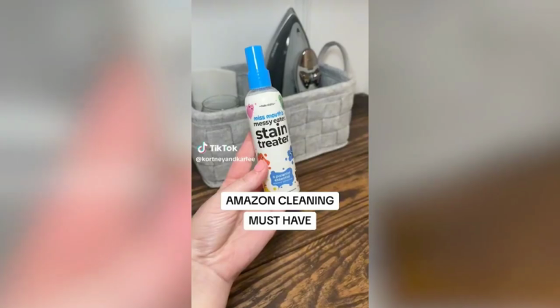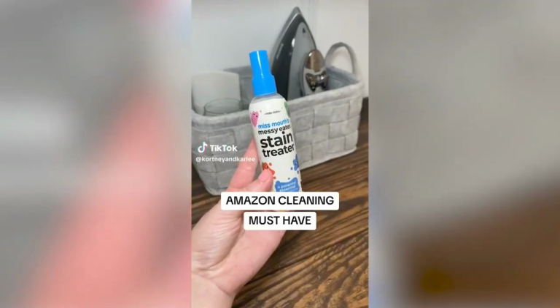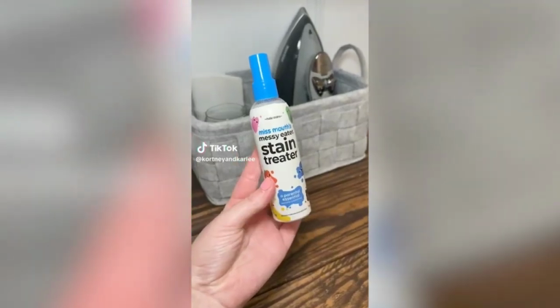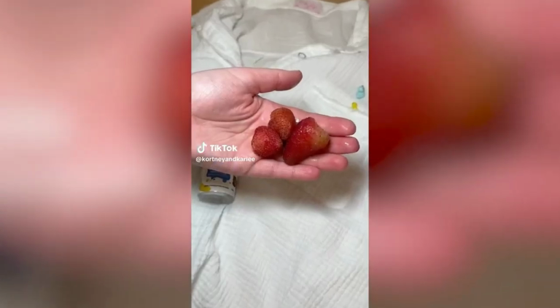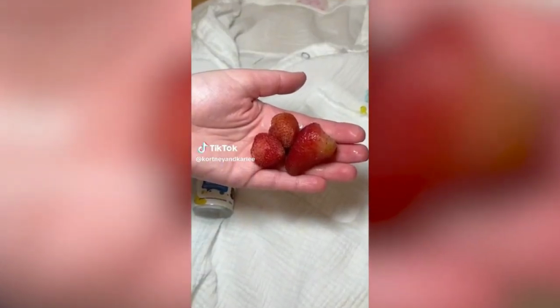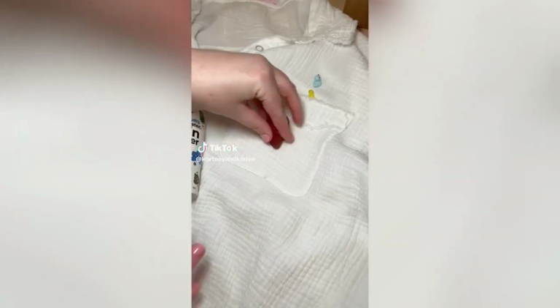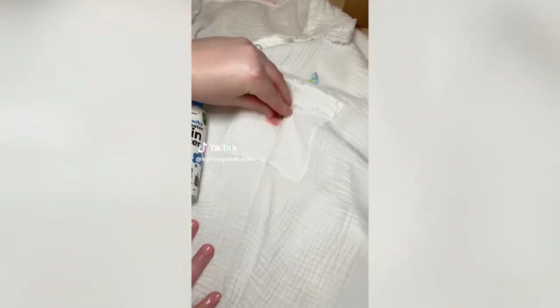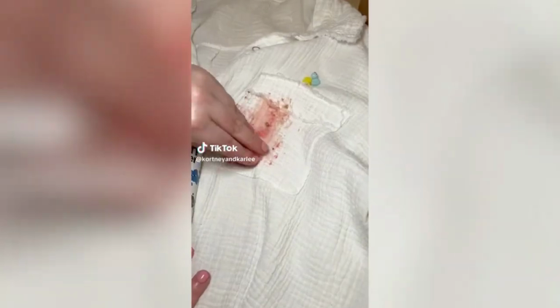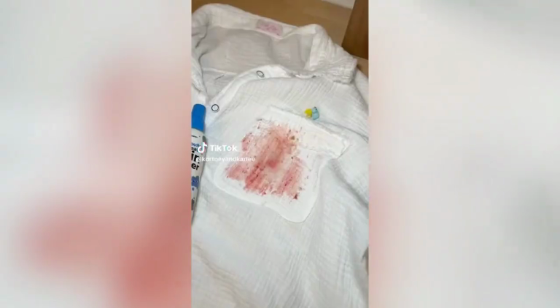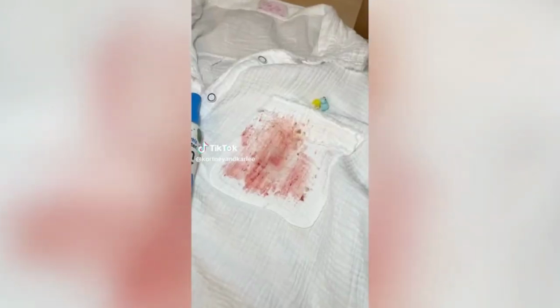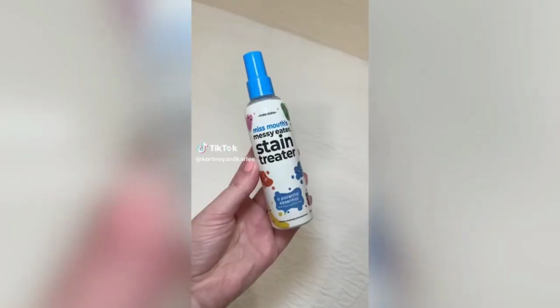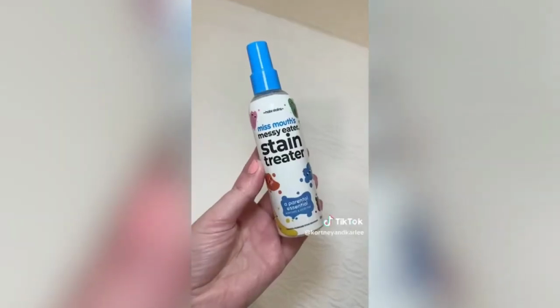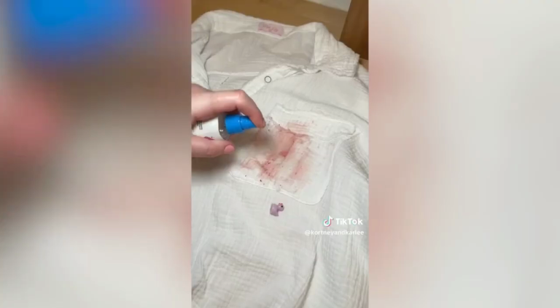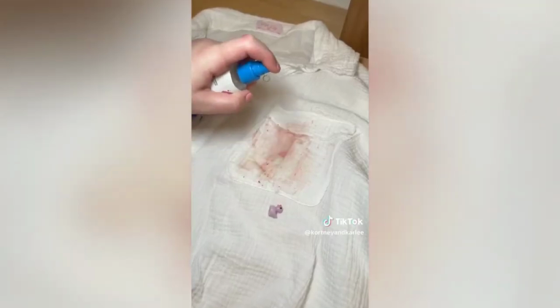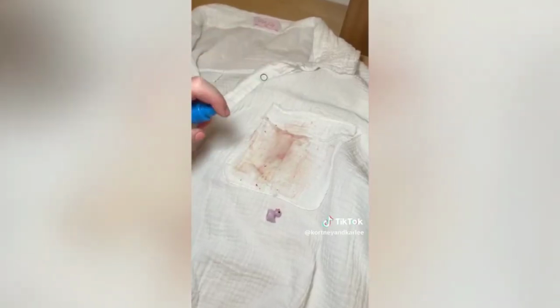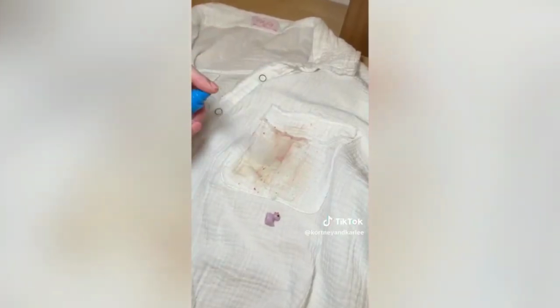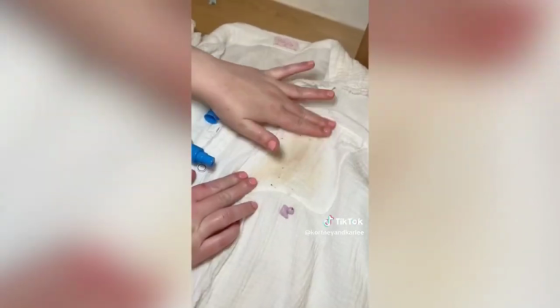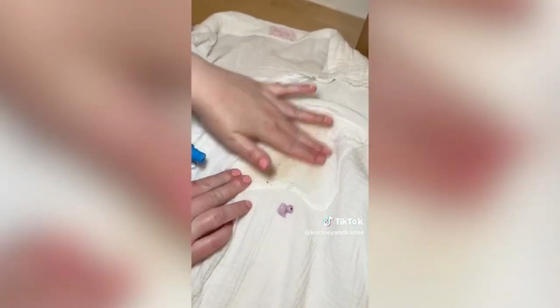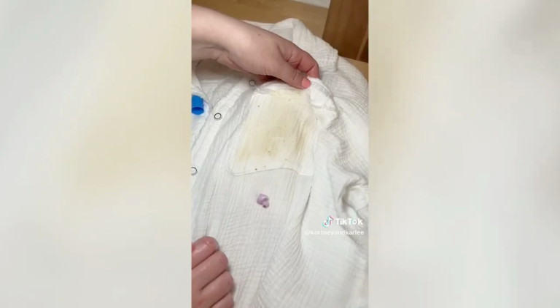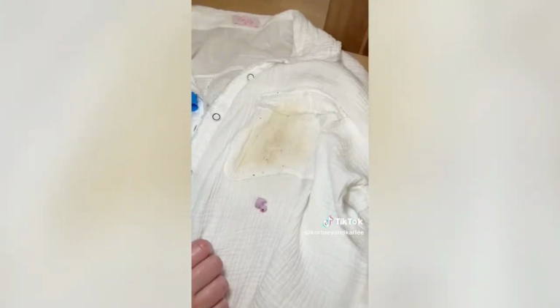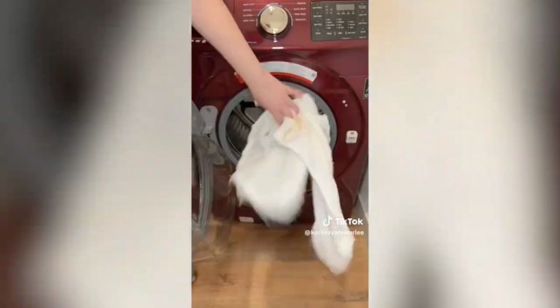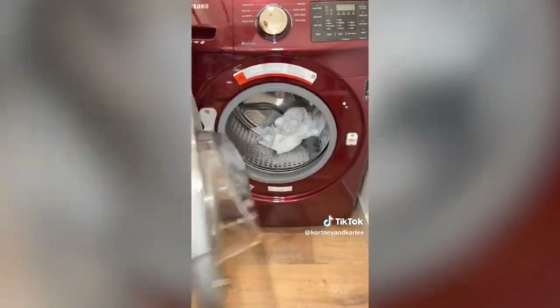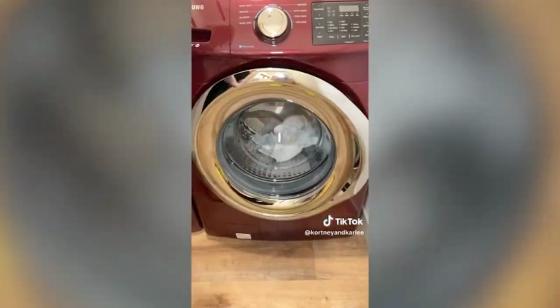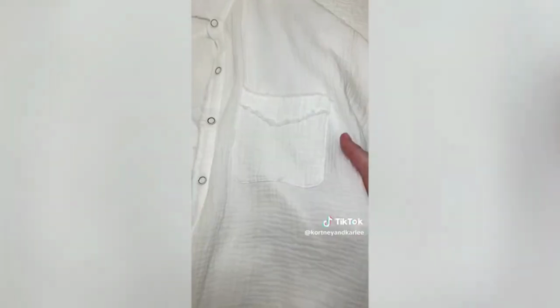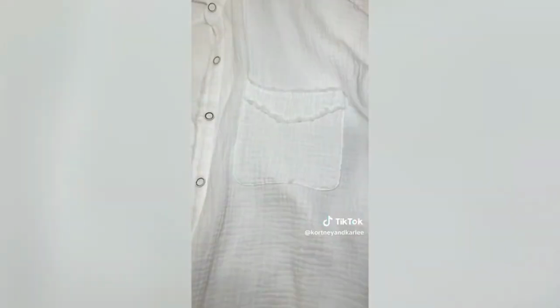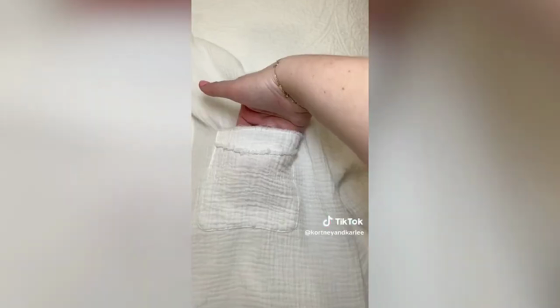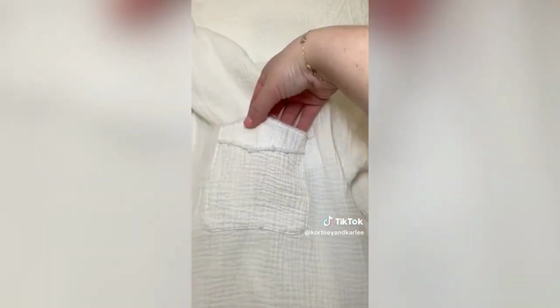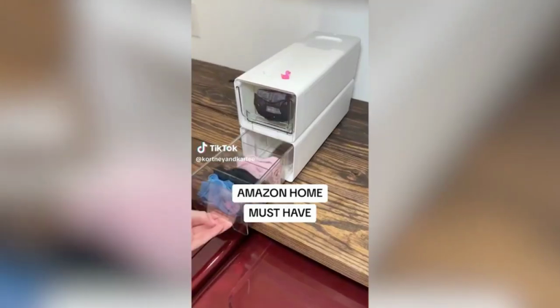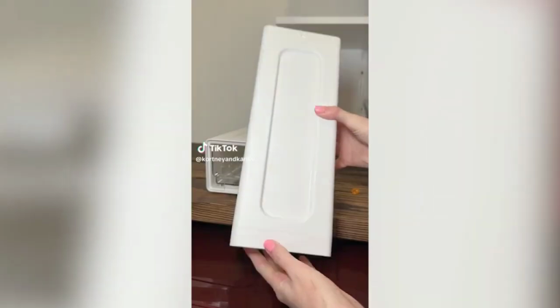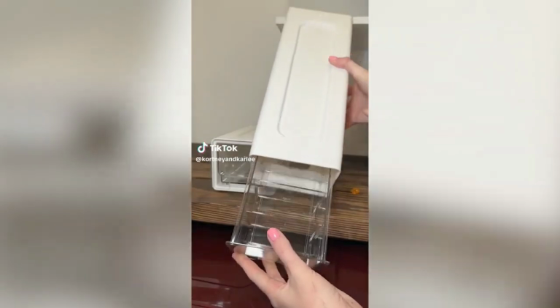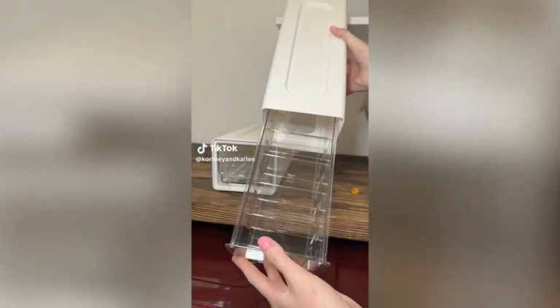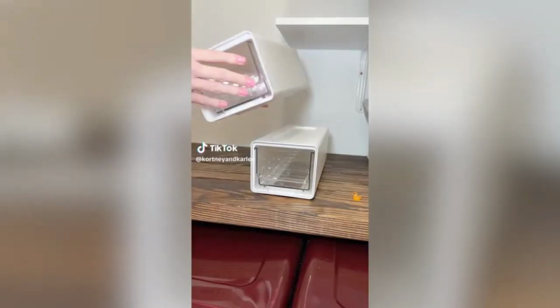Amazon cleaning must-have: if you're a messy eater or get stains on your clothes, try this Miss Mouth stain treater. Just add a few sprays to your stain, a little elbow grease, then throw it in the washing machine — it's literally like magic and the stain is gone.